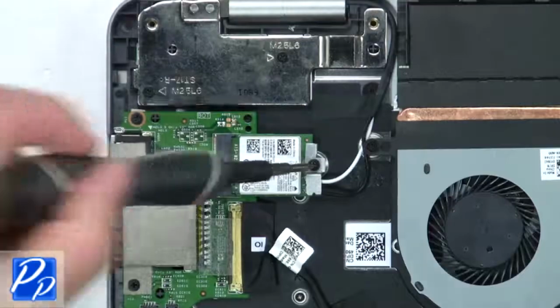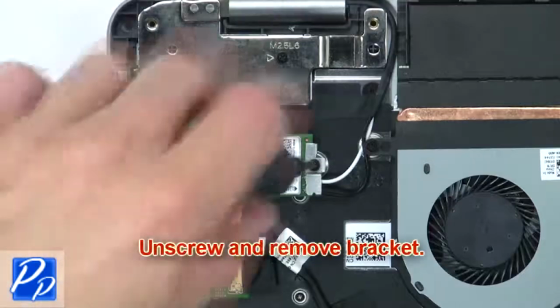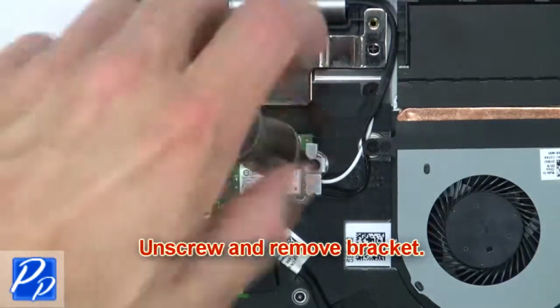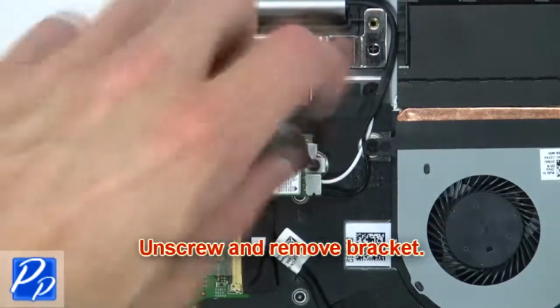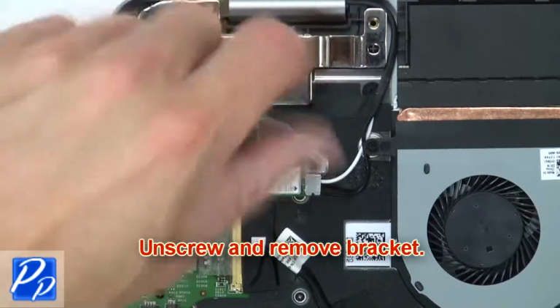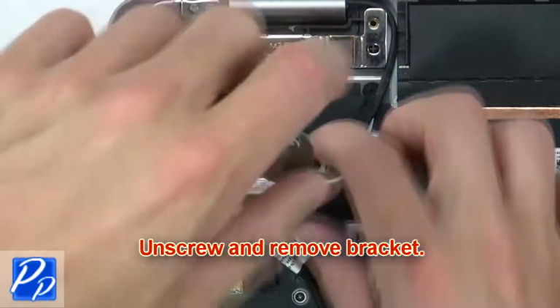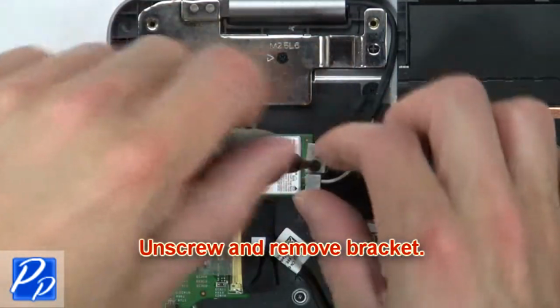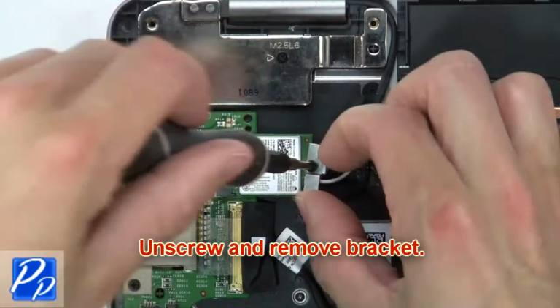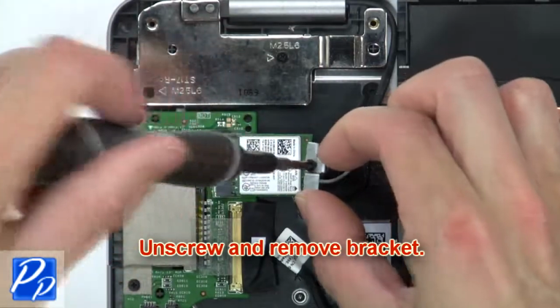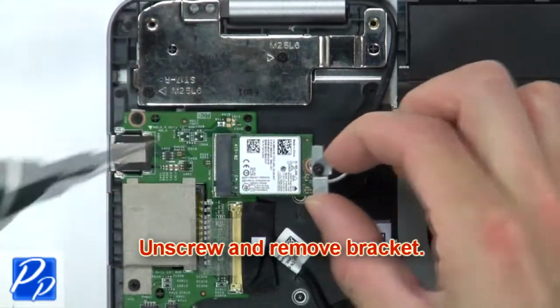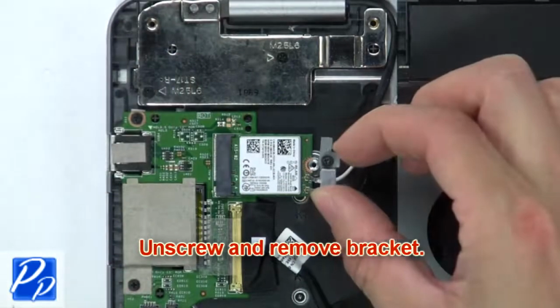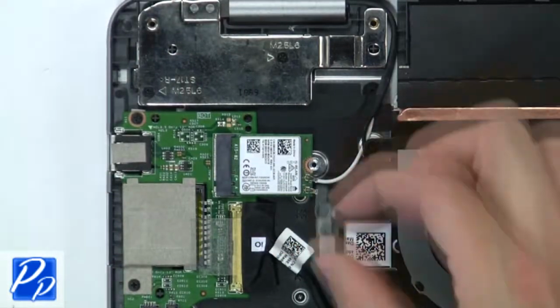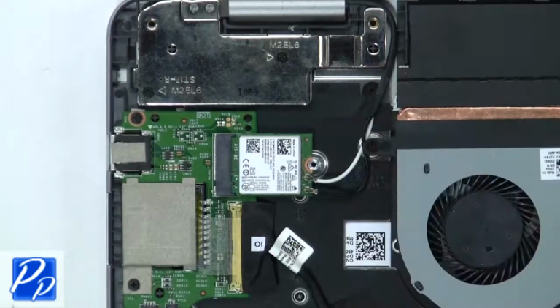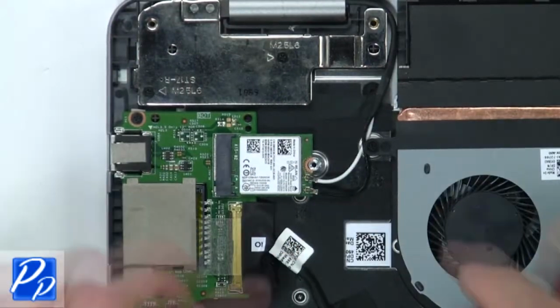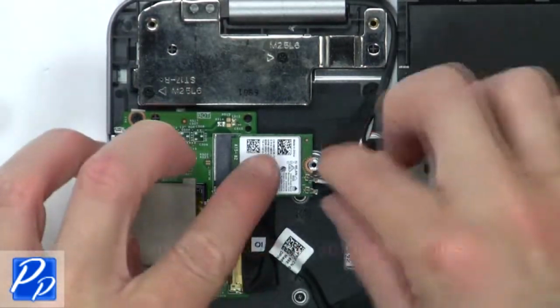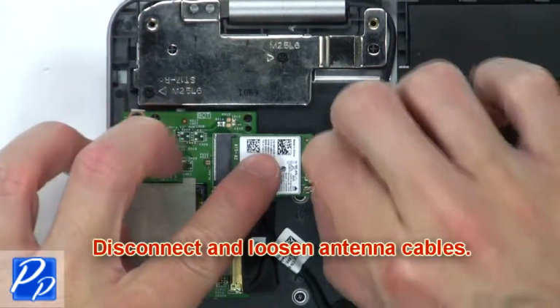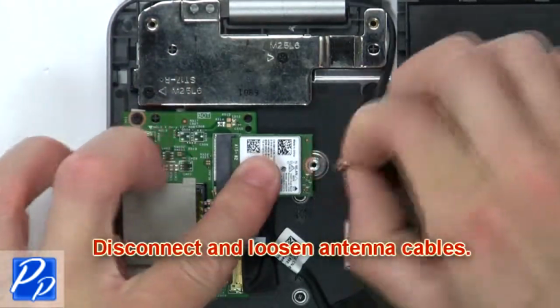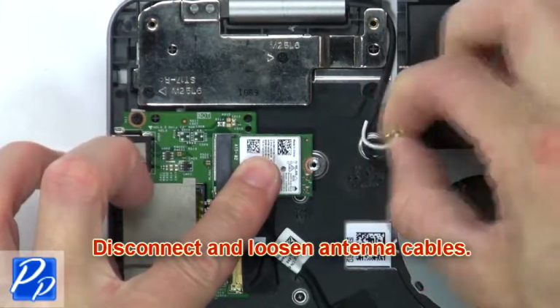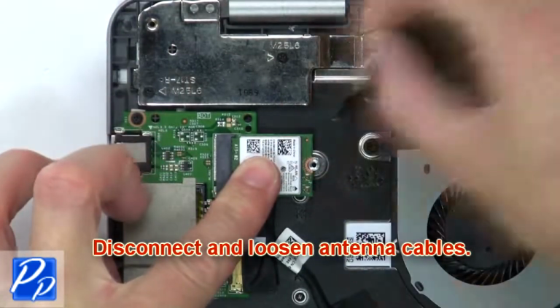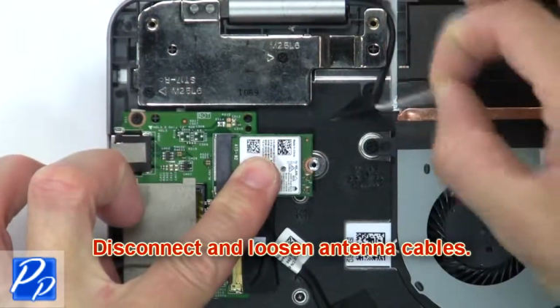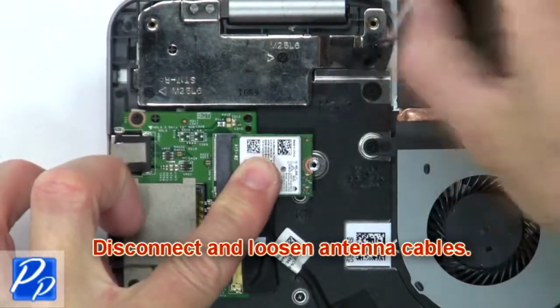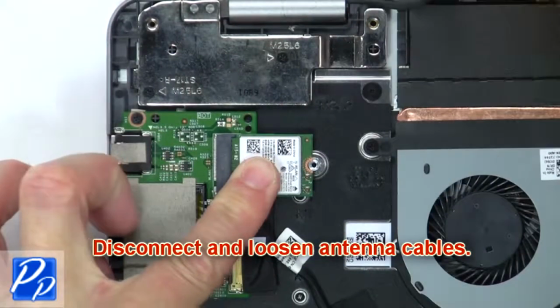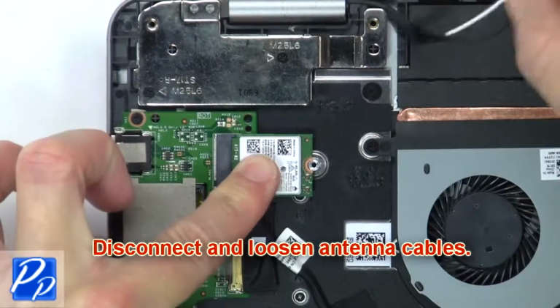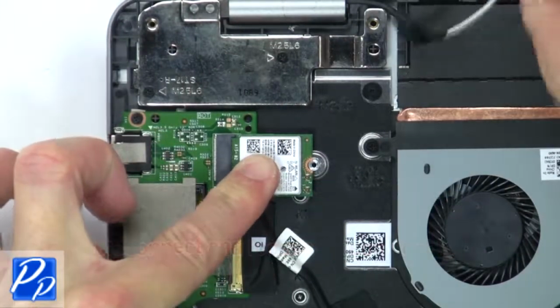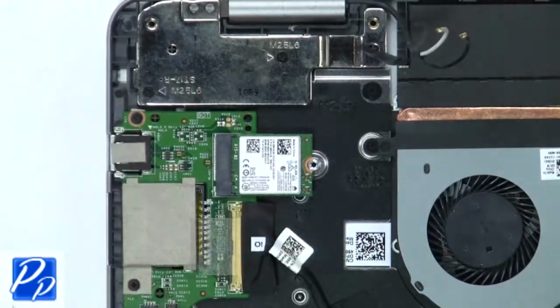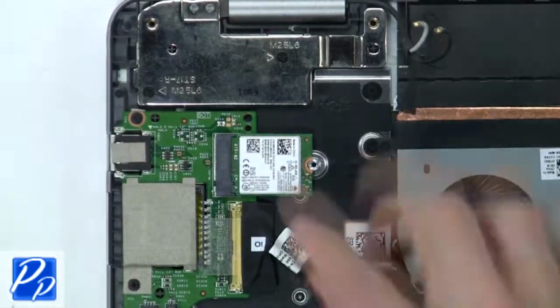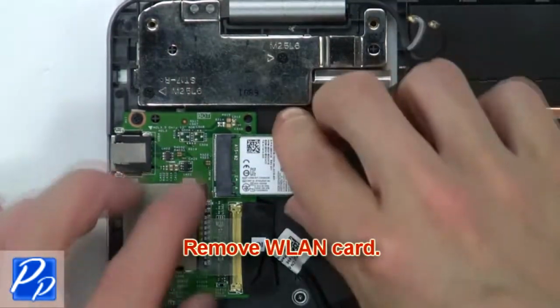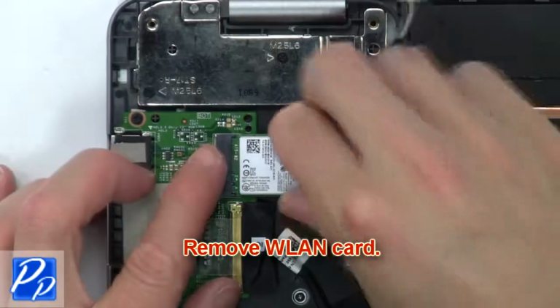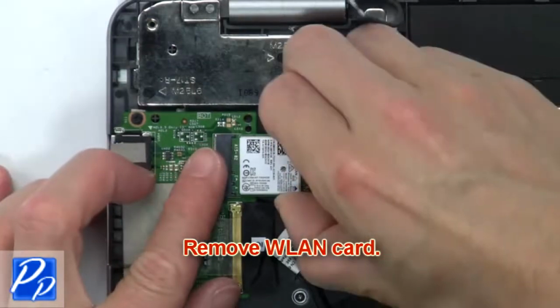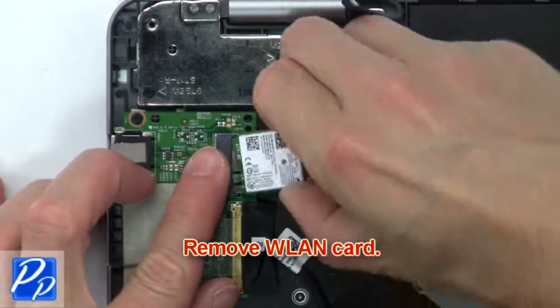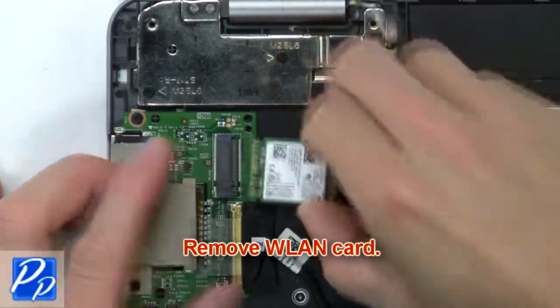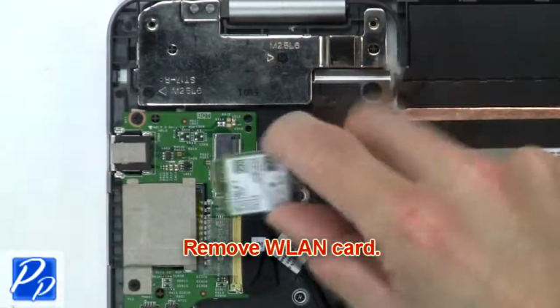Then unscrew and remove the bracket. Now disconnect and loosen the cables. Then remove the wireless card.